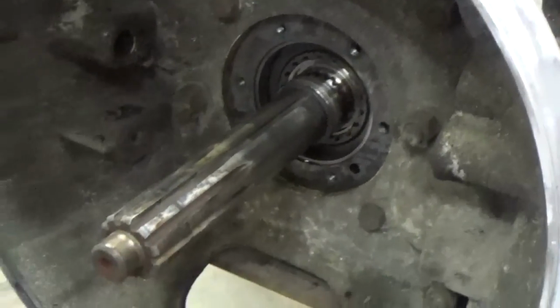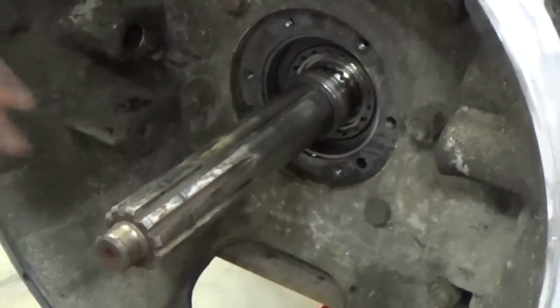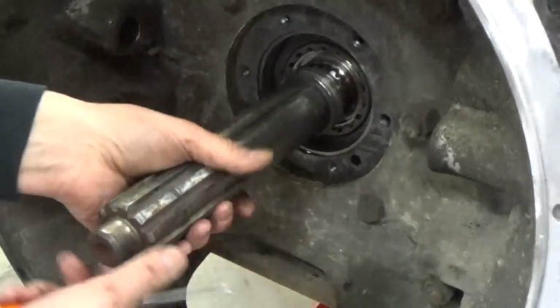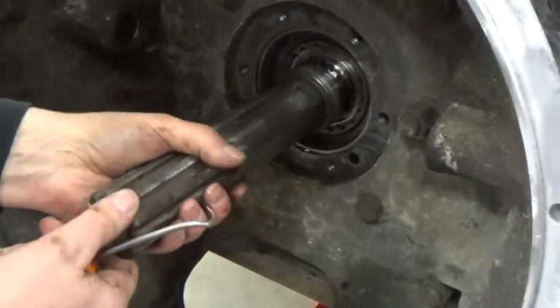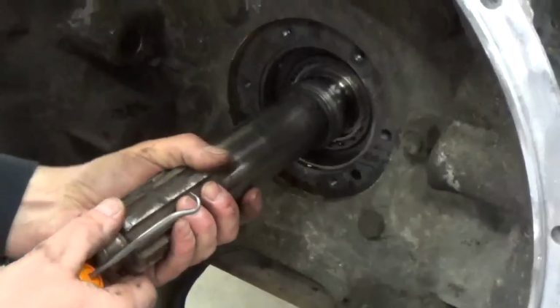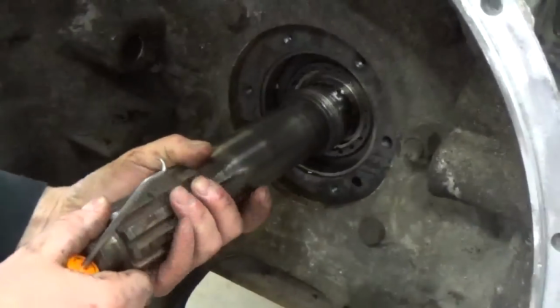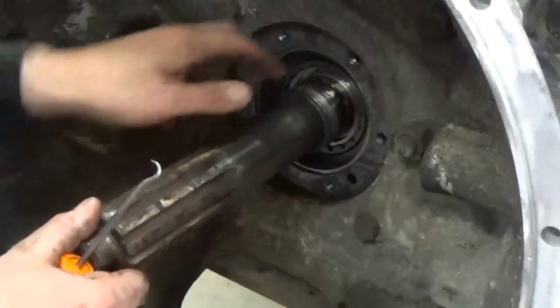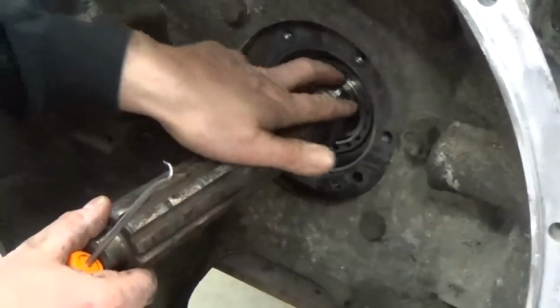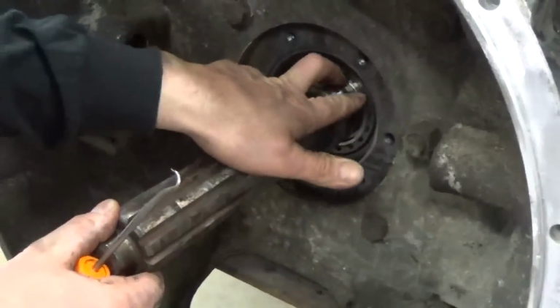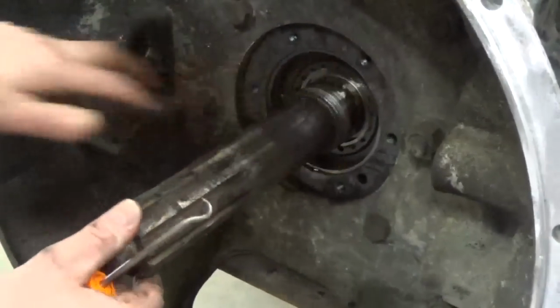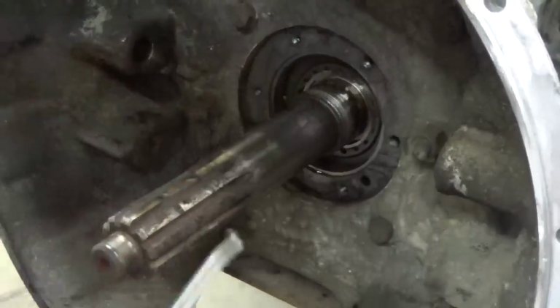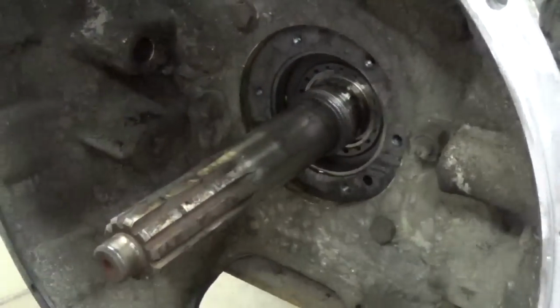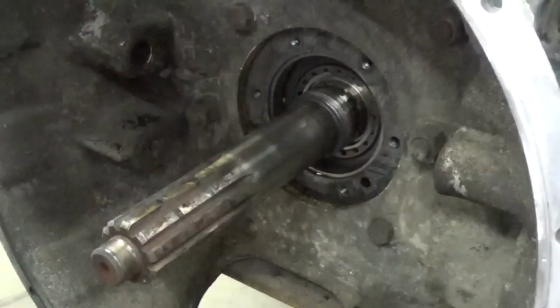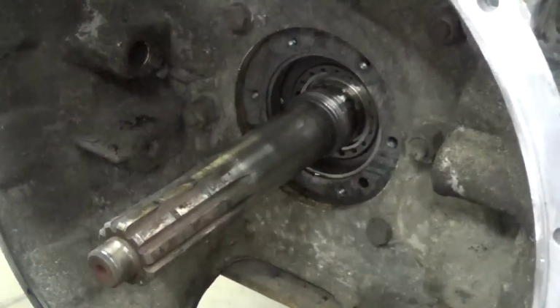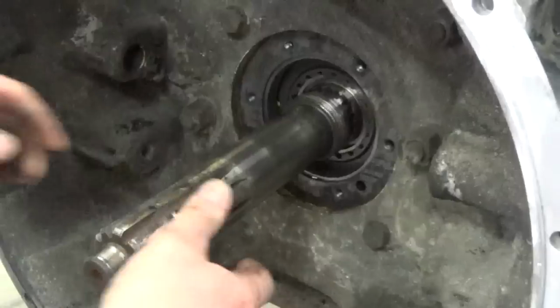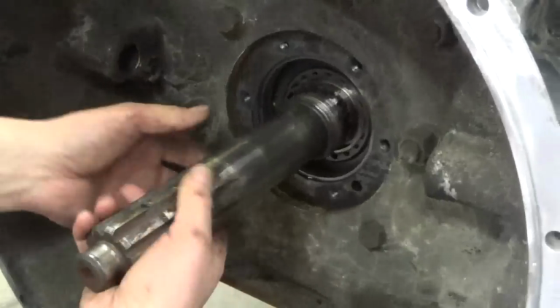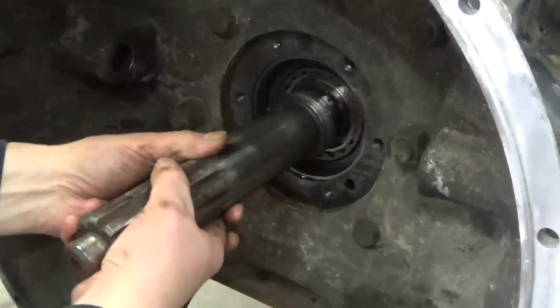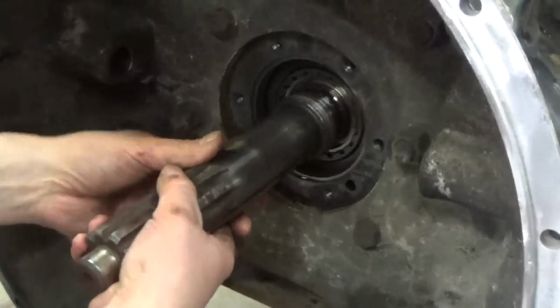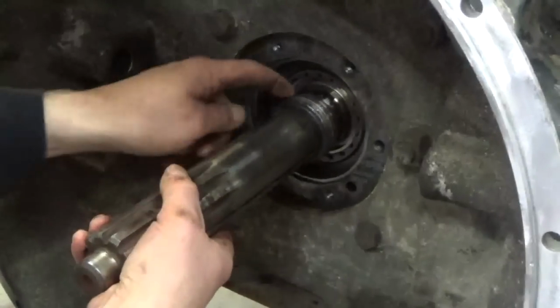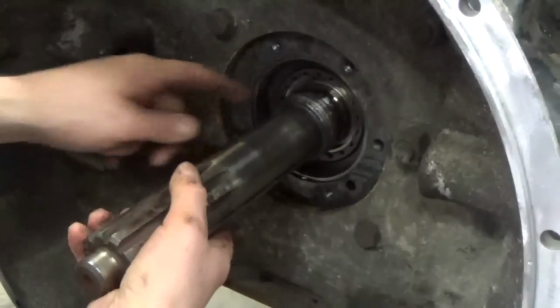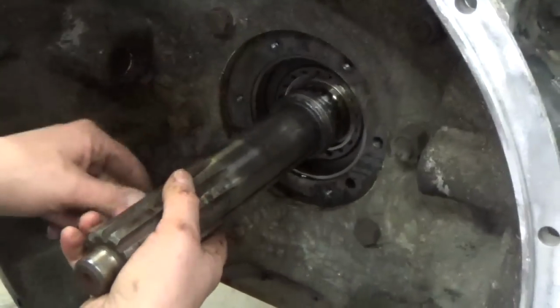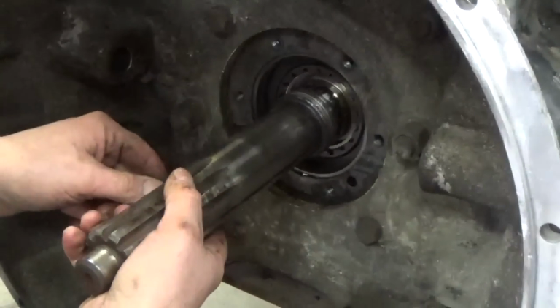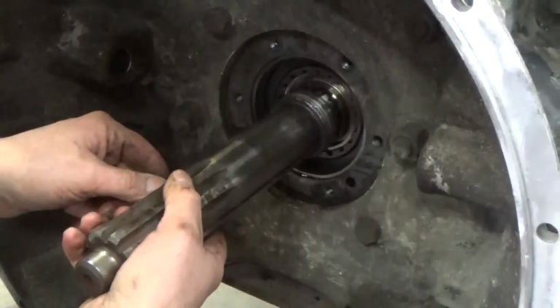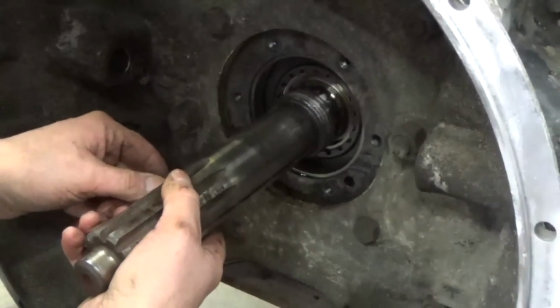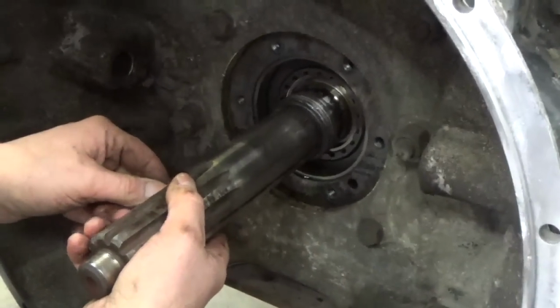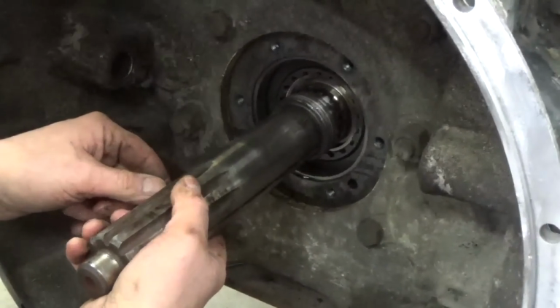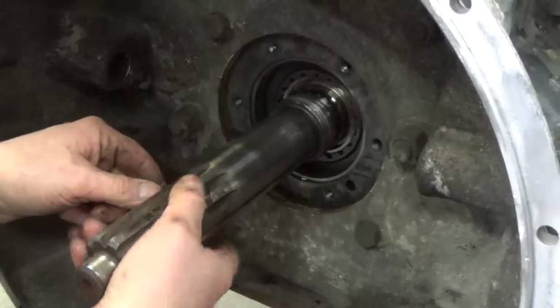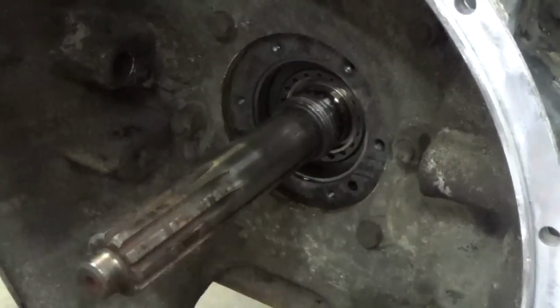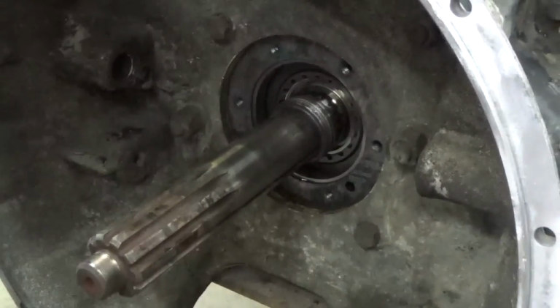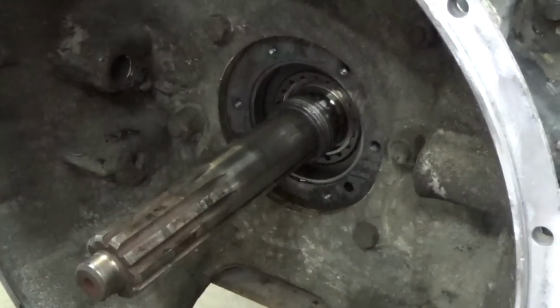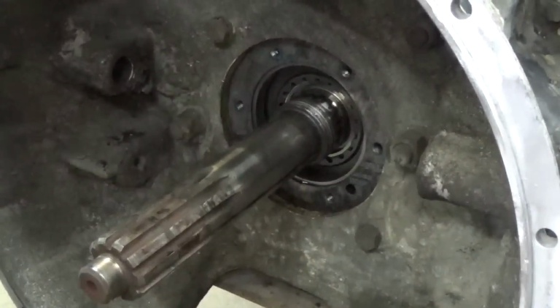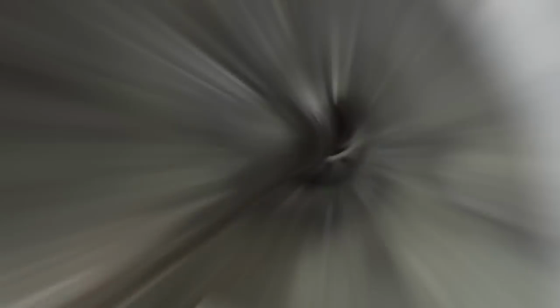And then there's a snap ring right inside here we've got to get out. Once we get that snap ring out, that'll free up that shaft to come loose. So we'll pop that out and we'll get back with you.